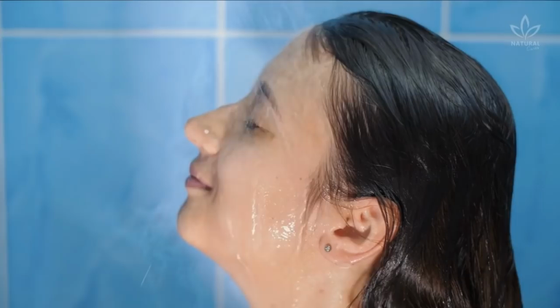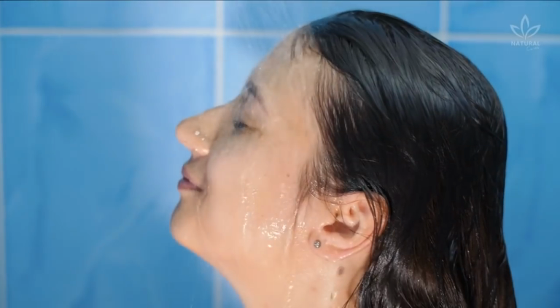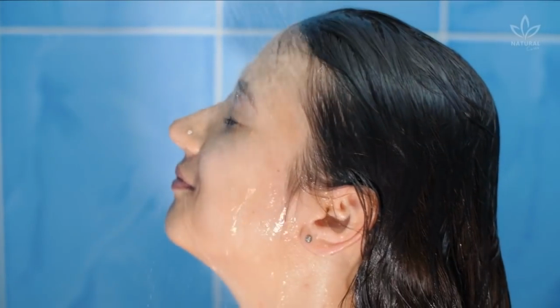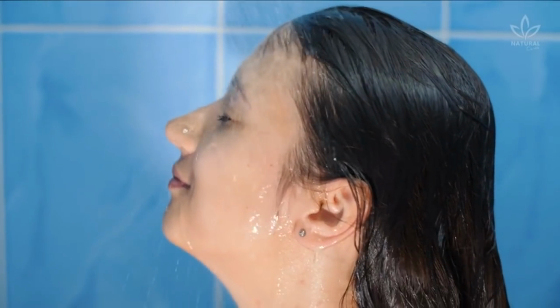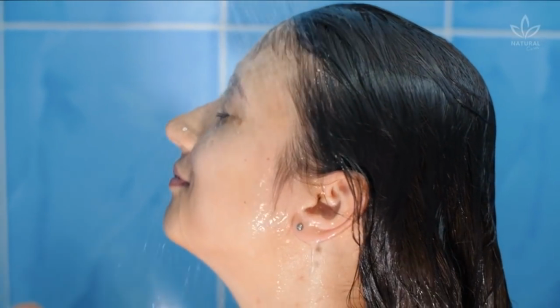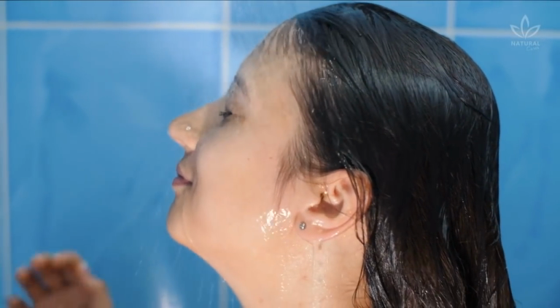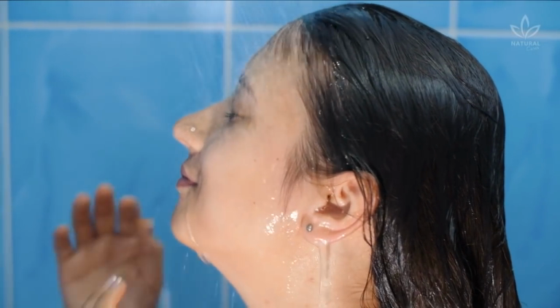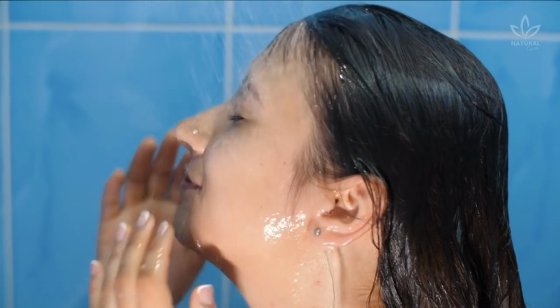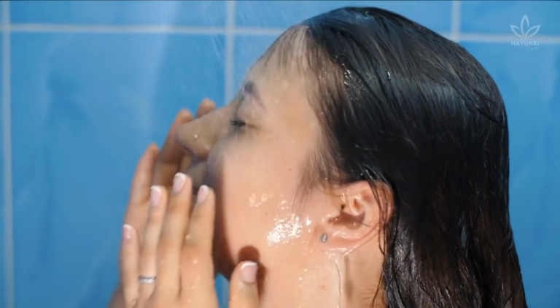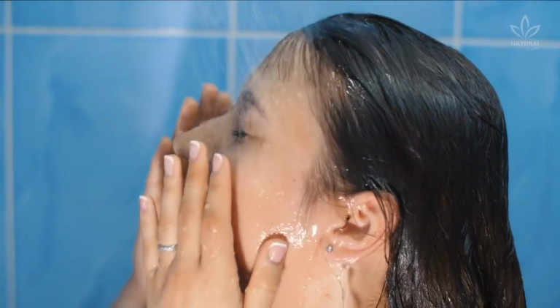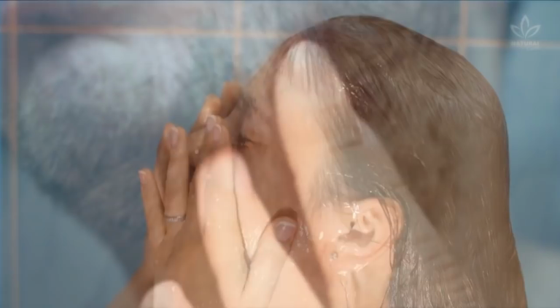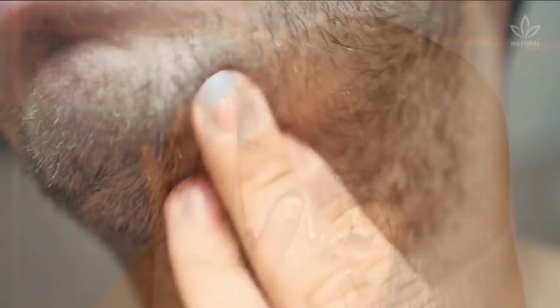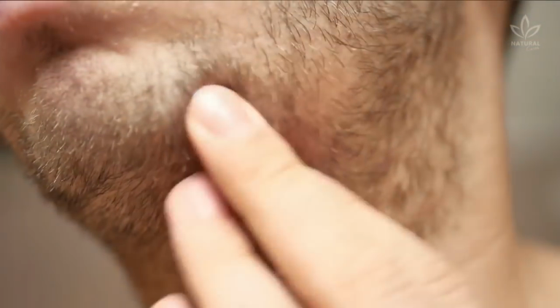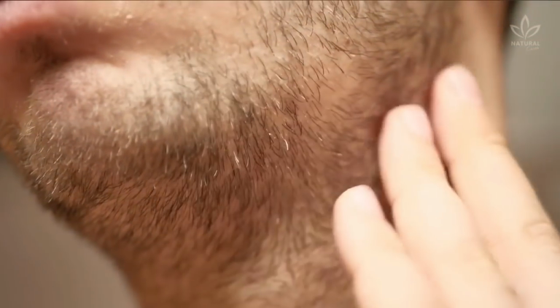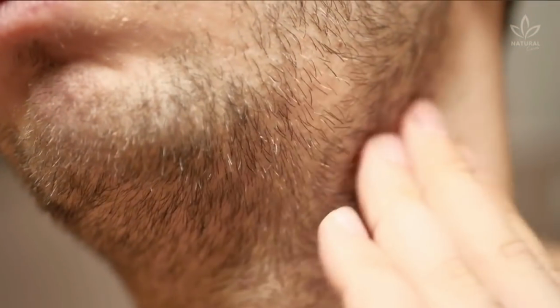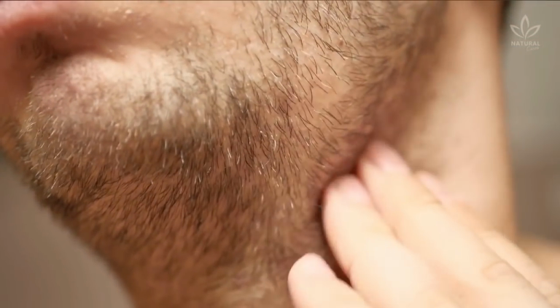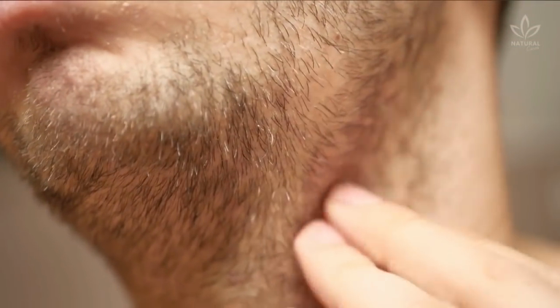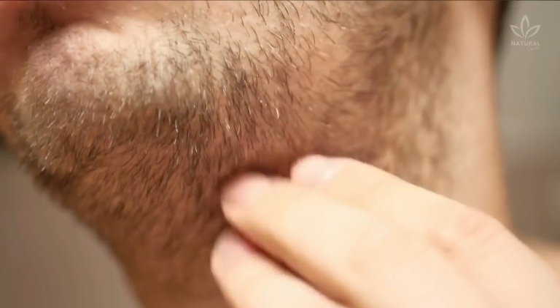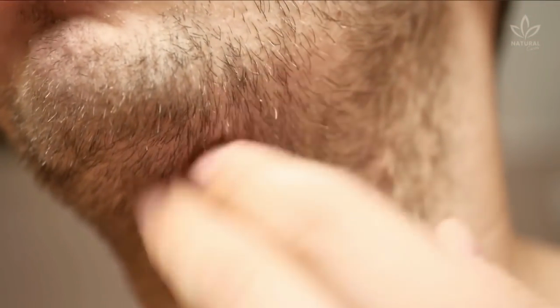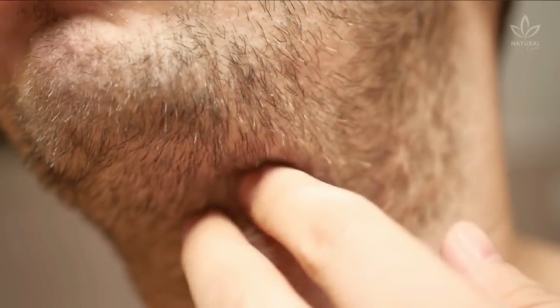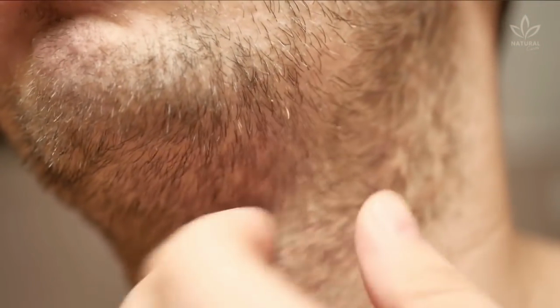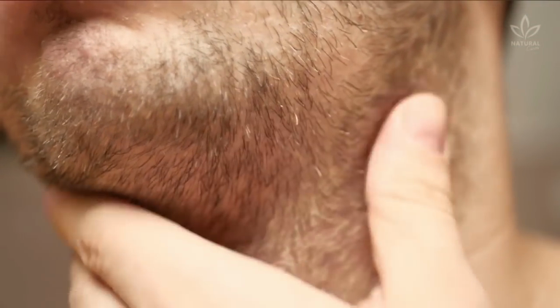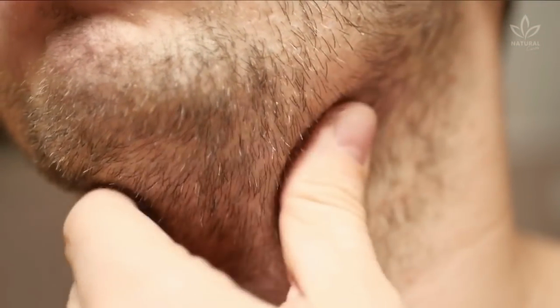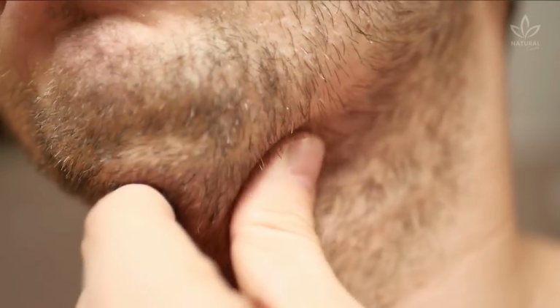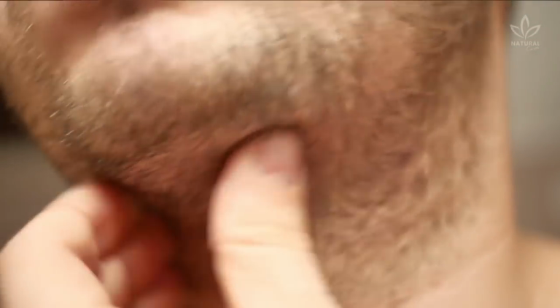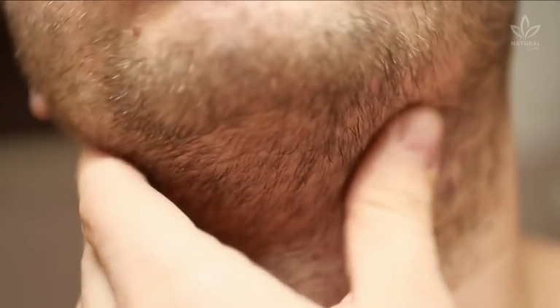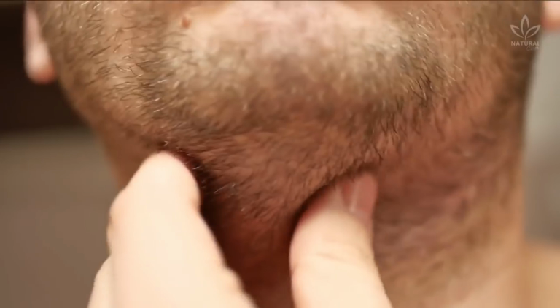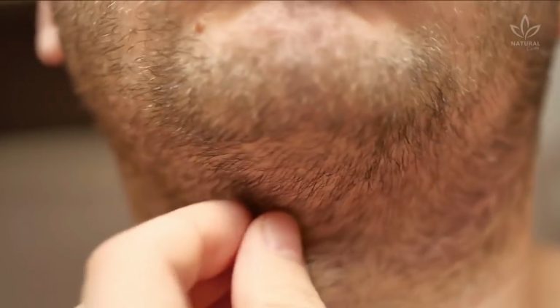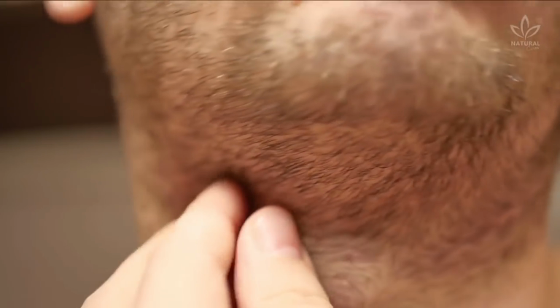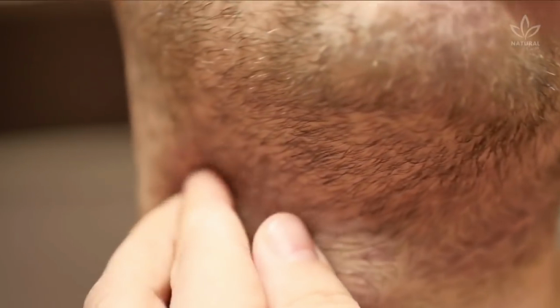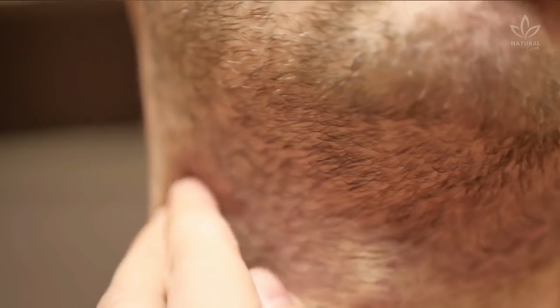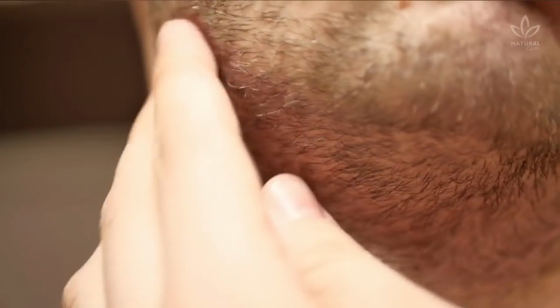Did you like this recipe? Did you know it already? Did you know it can be used to improve patches in the eyebrows and beard? Try it and share your experience with us!